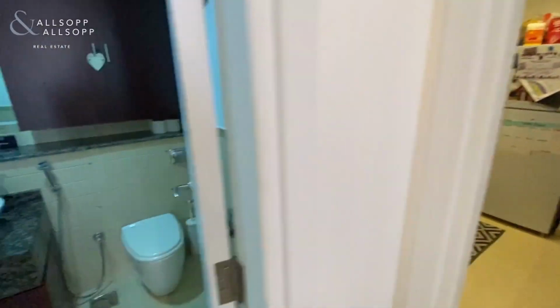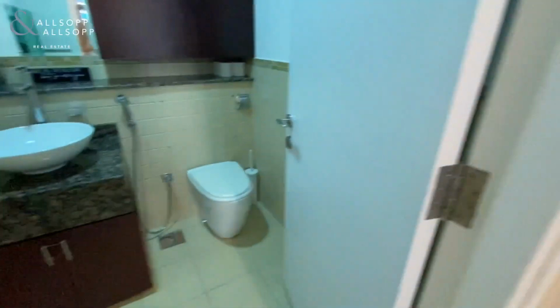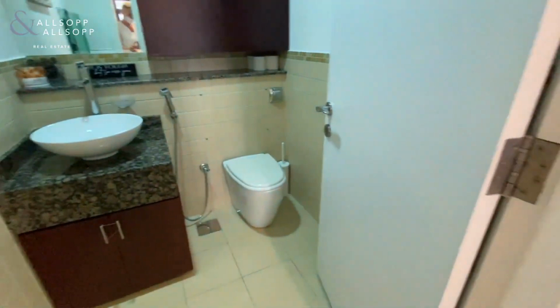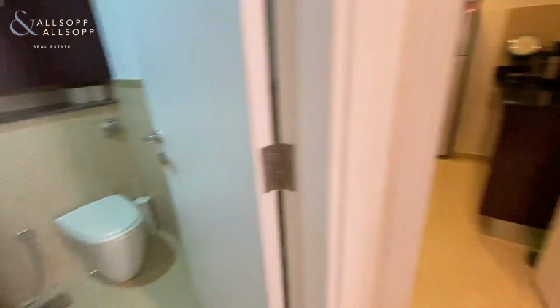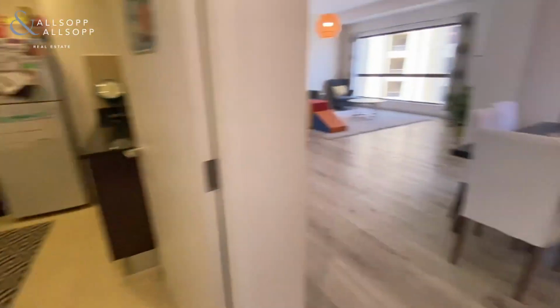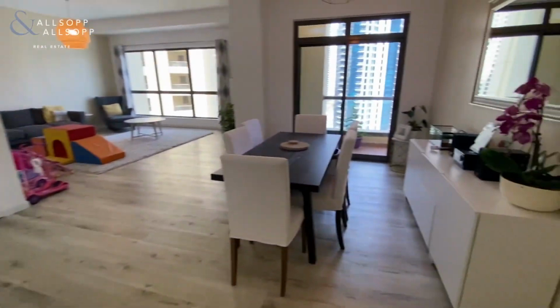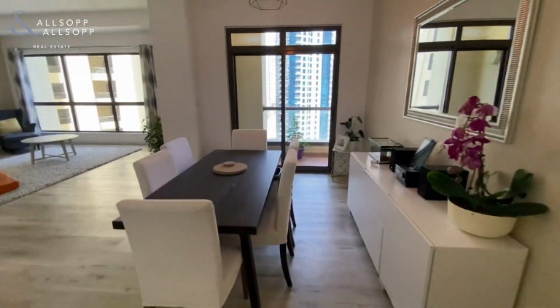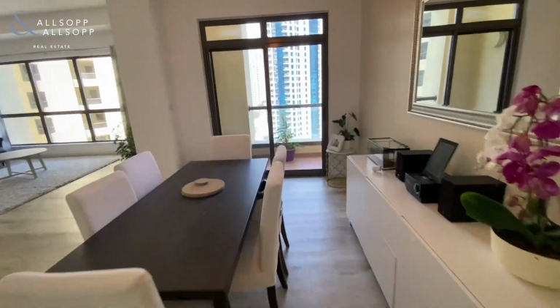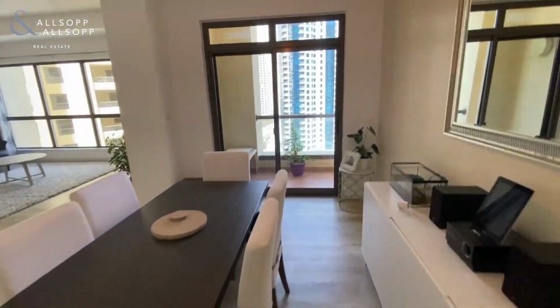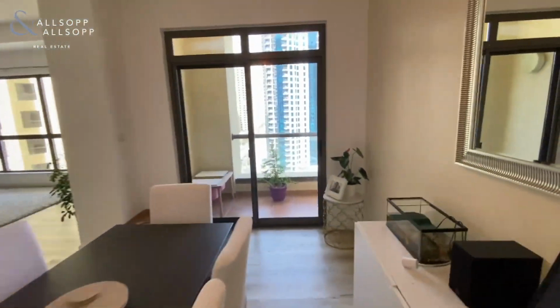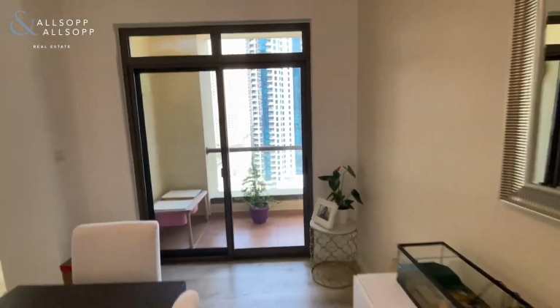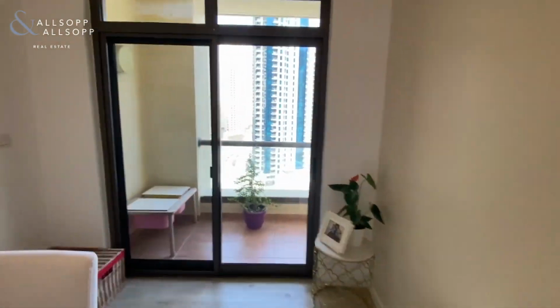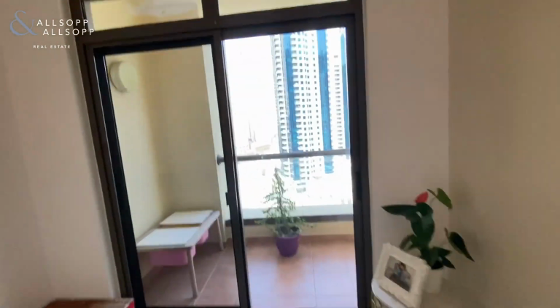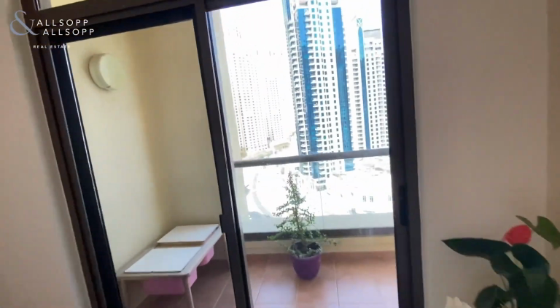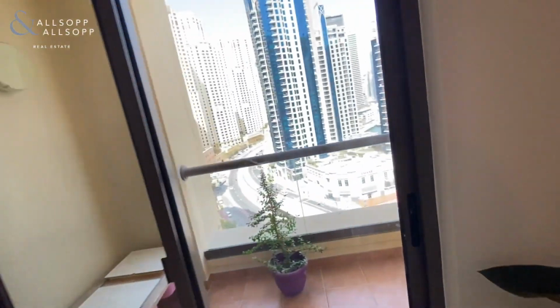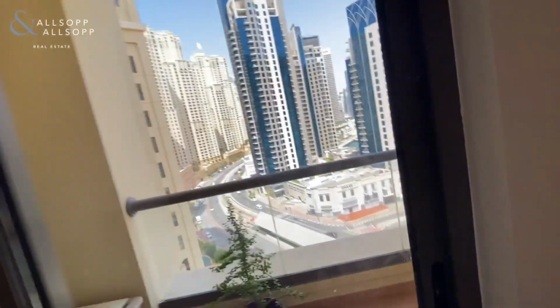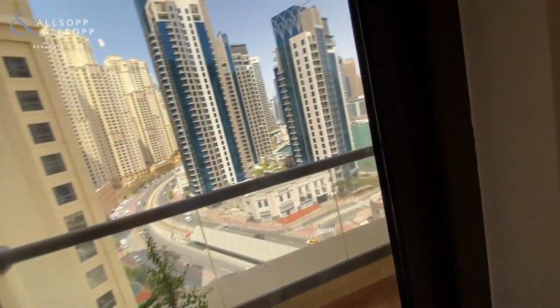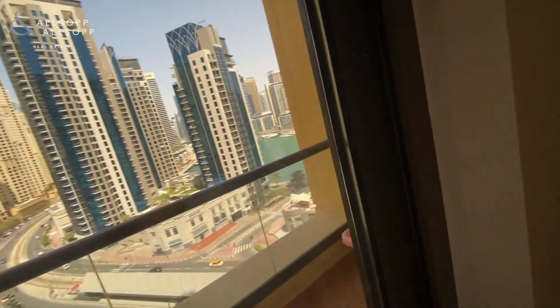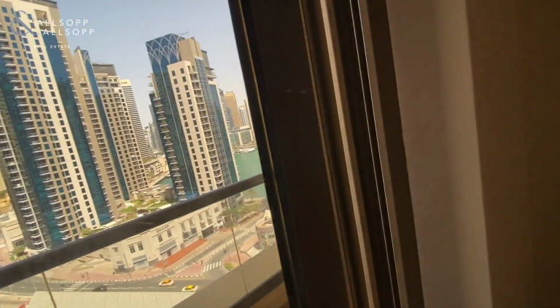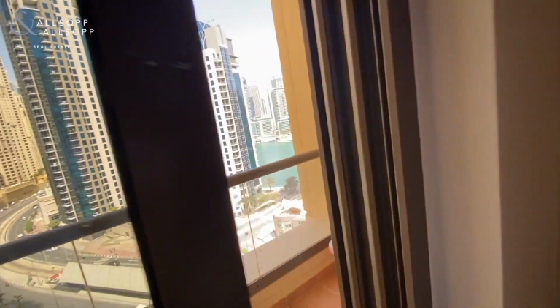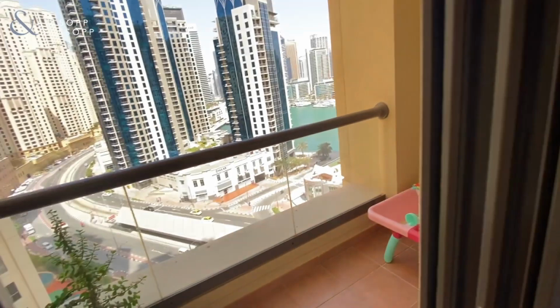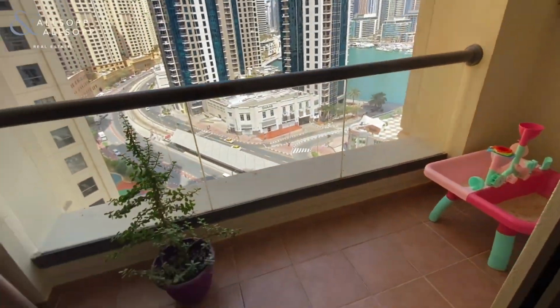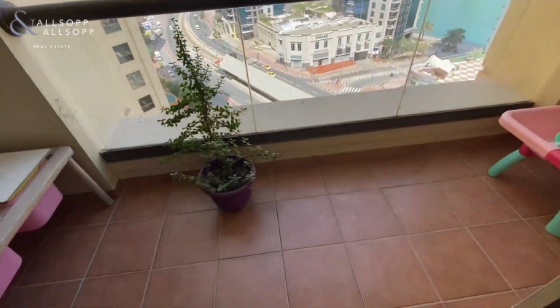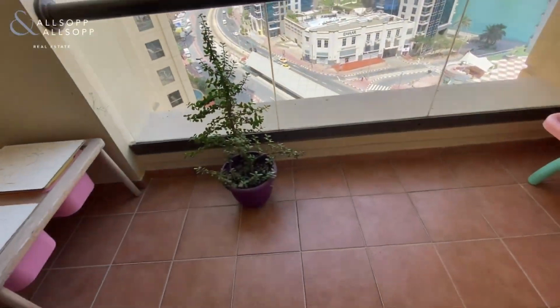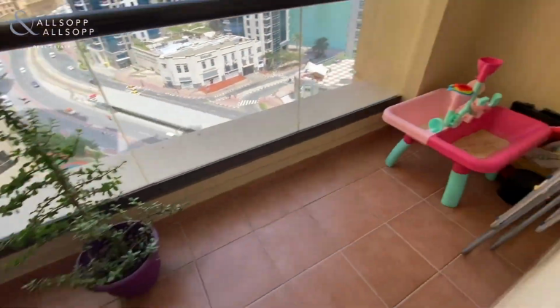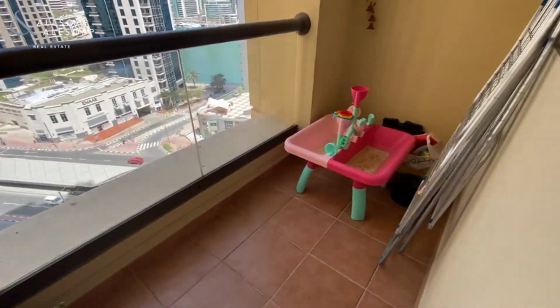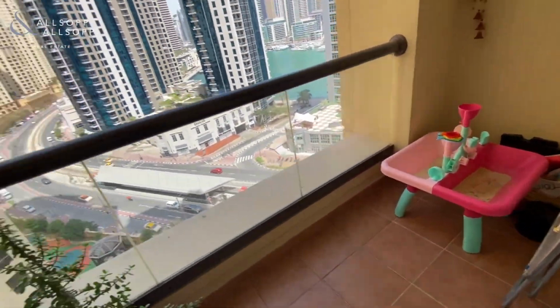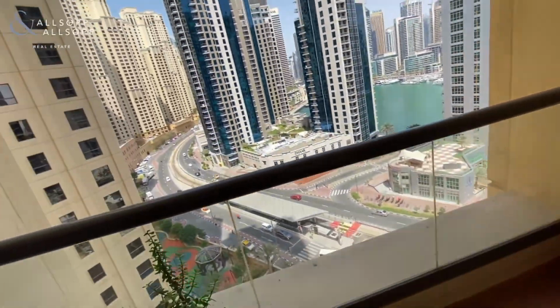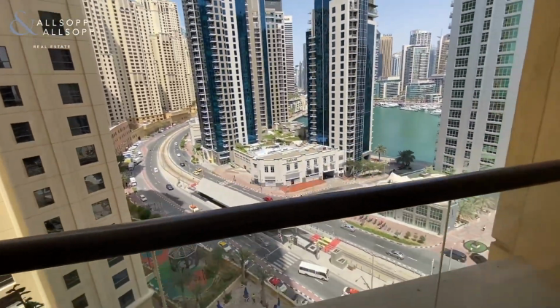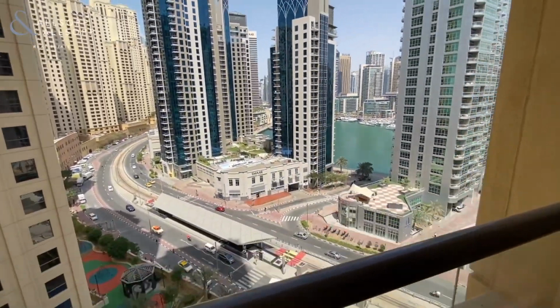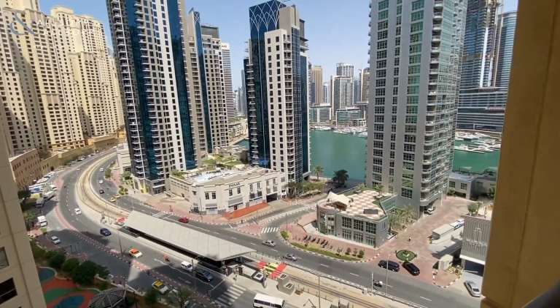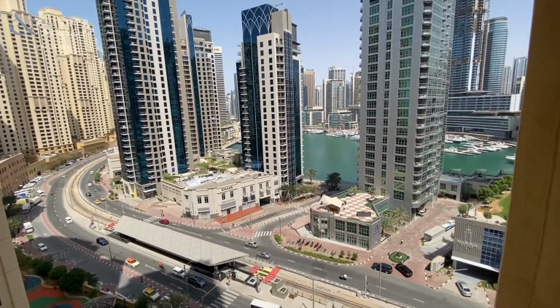There's a guest powder room, and from here you have access to the balcony with marina views.